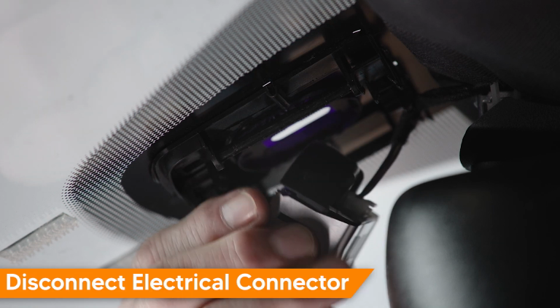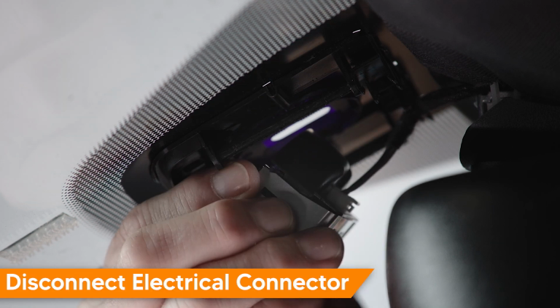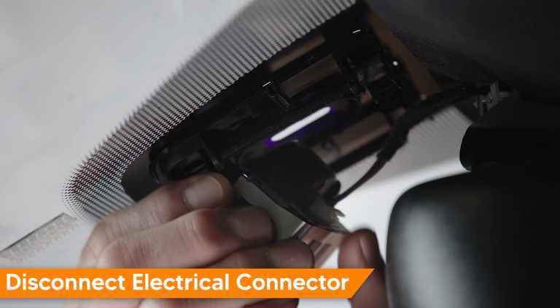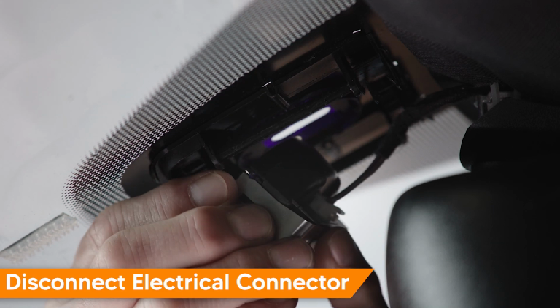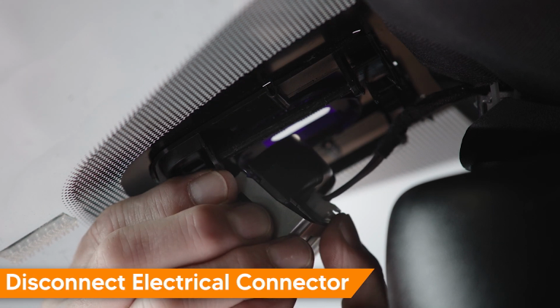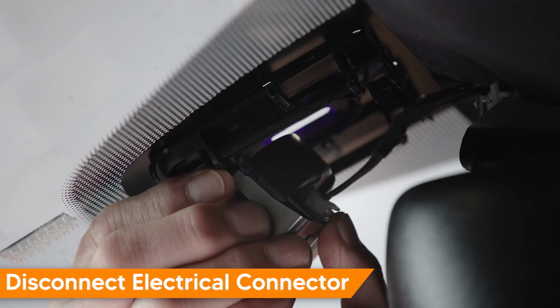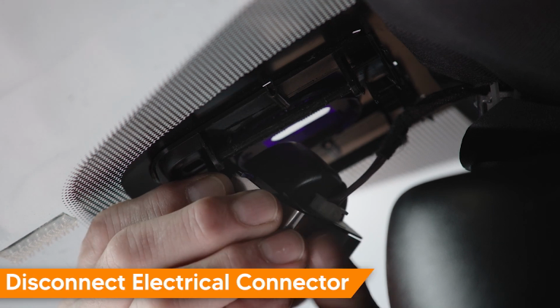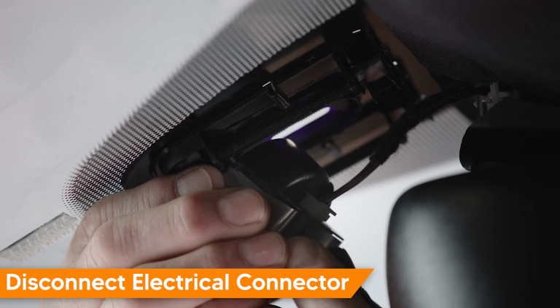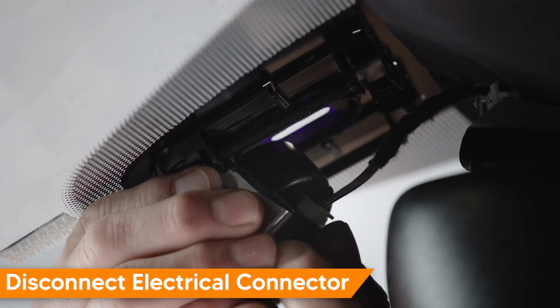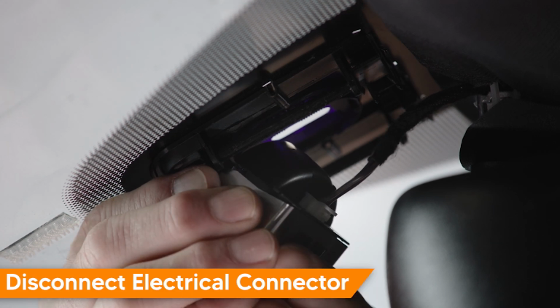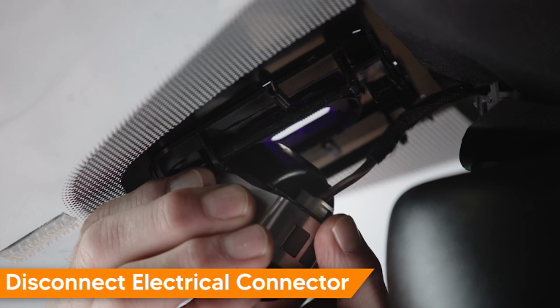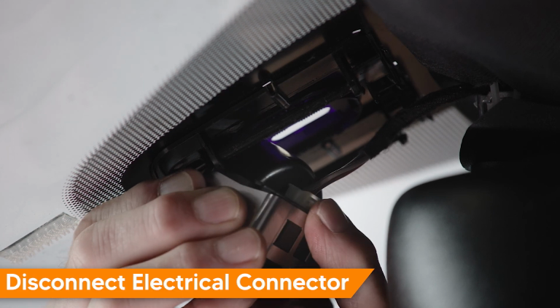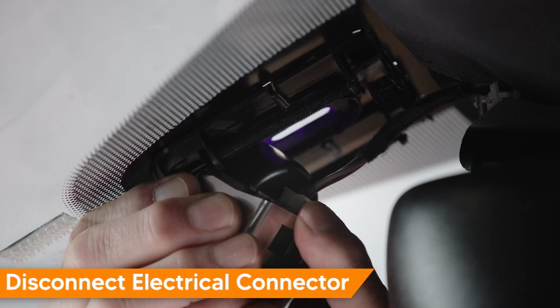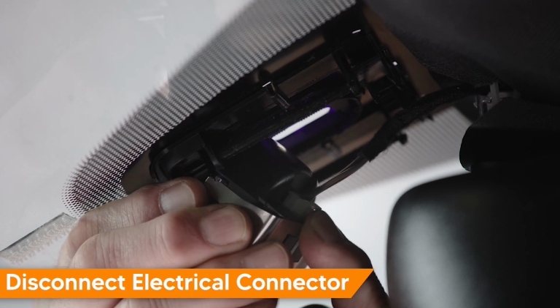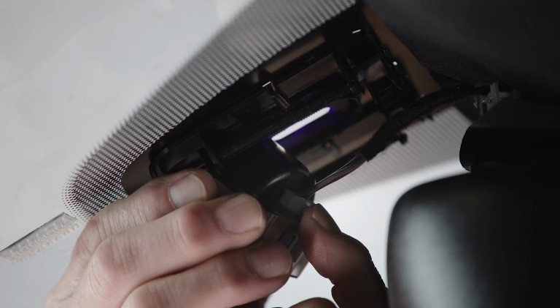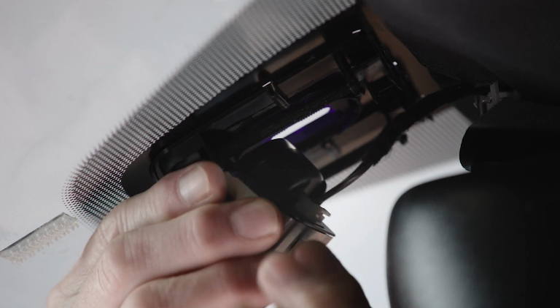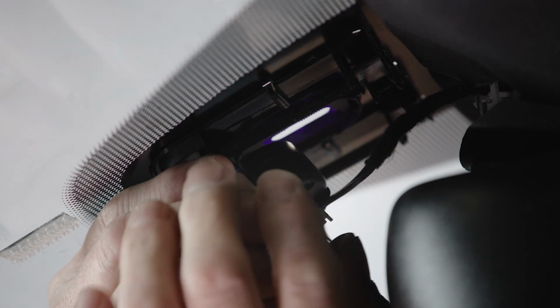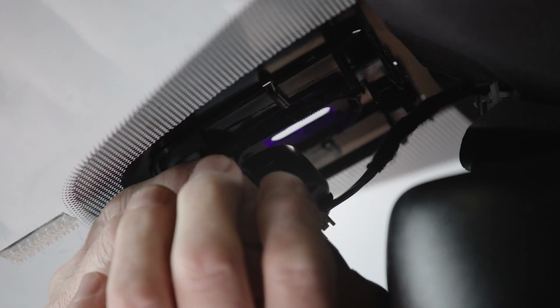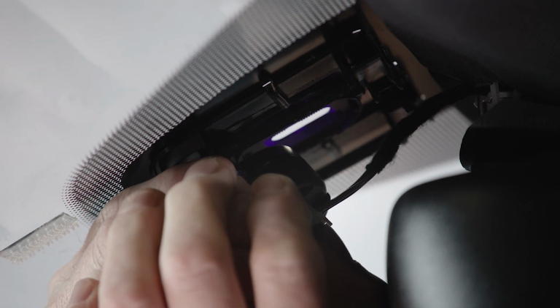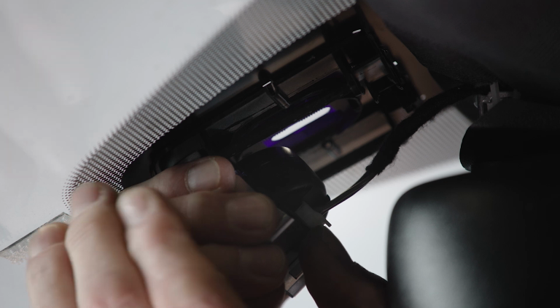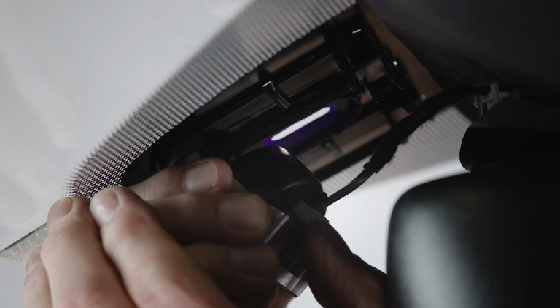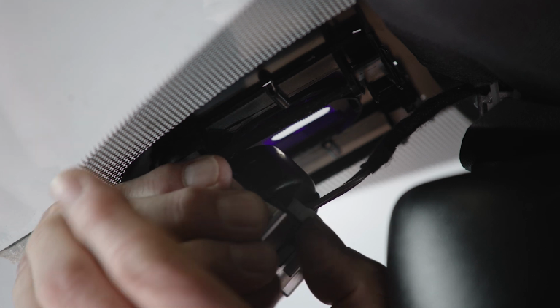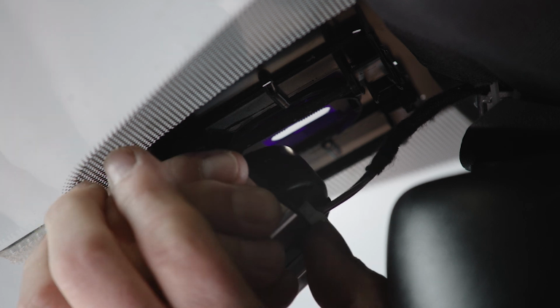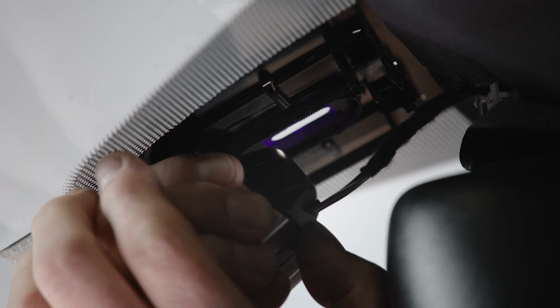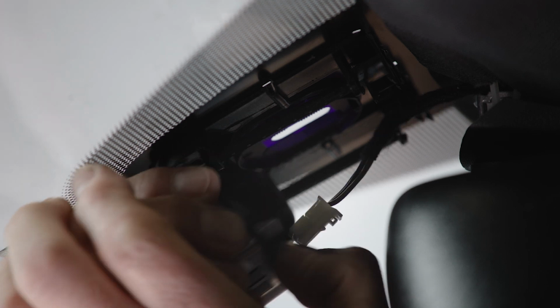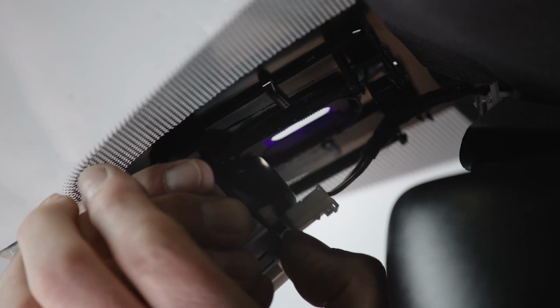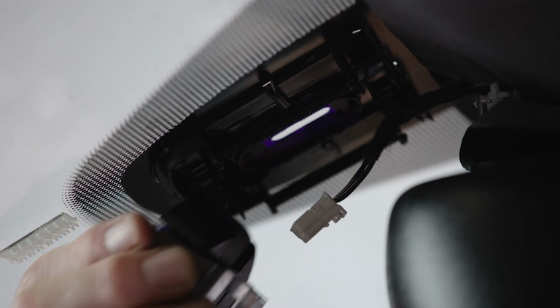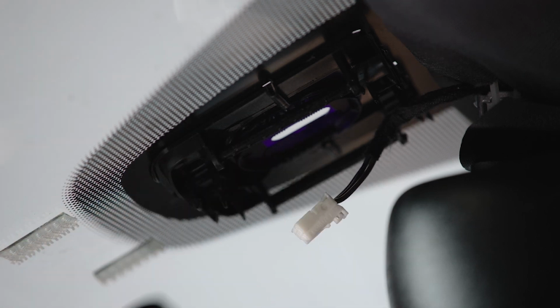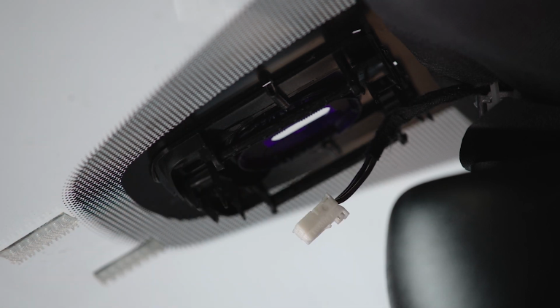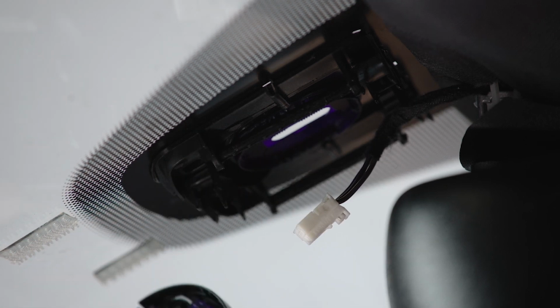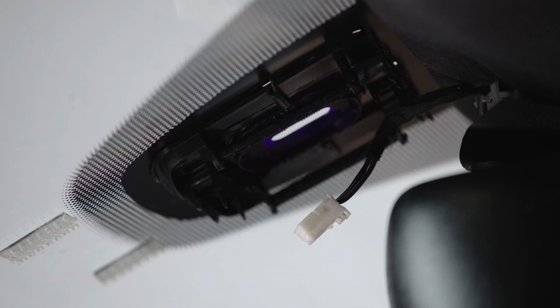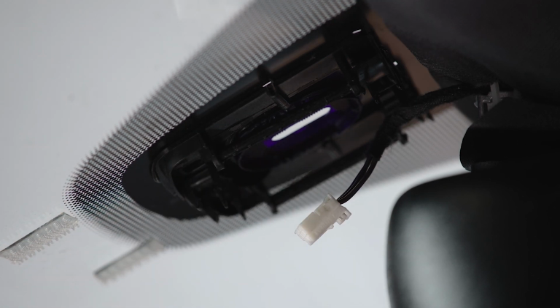Now we'll release the electrical connector by pressing the small tab on the connector, and we're free.